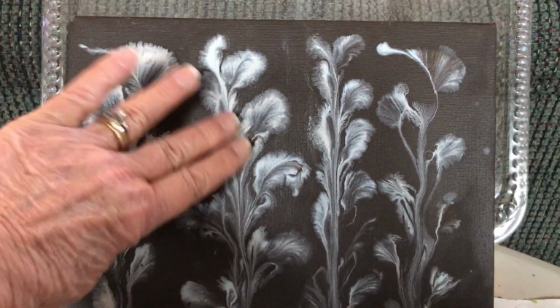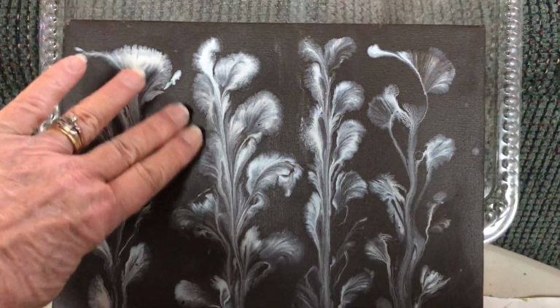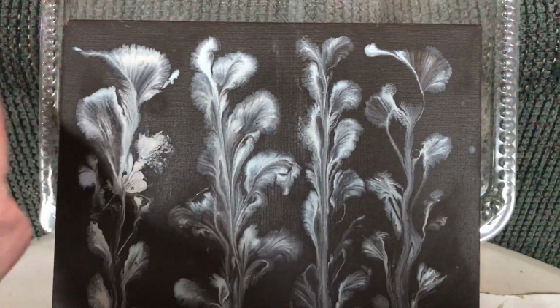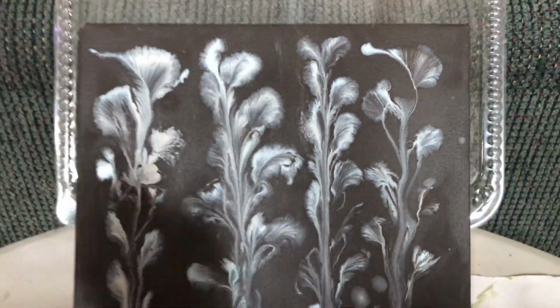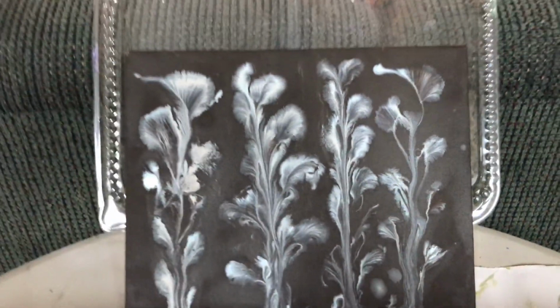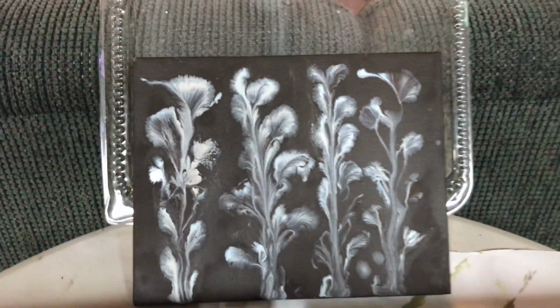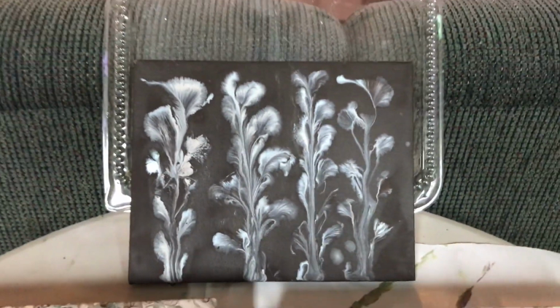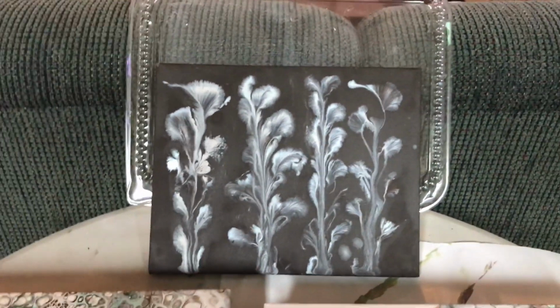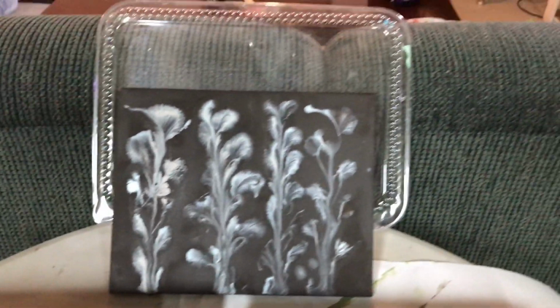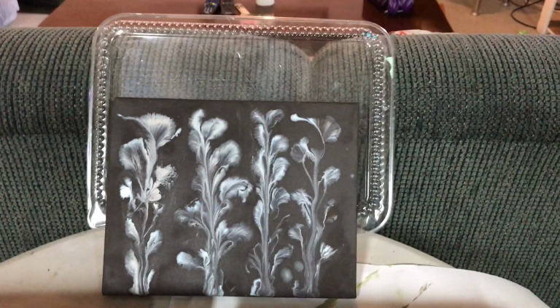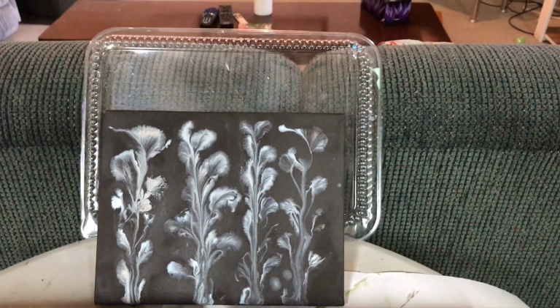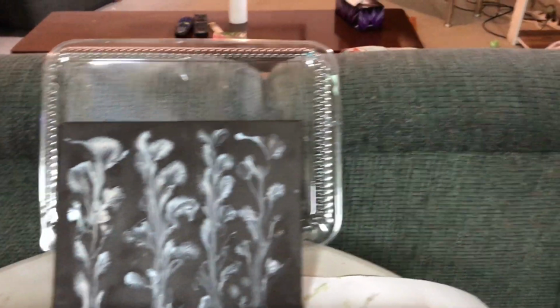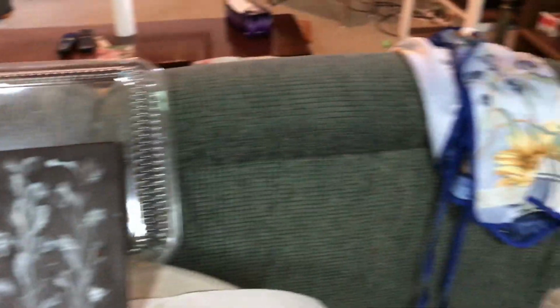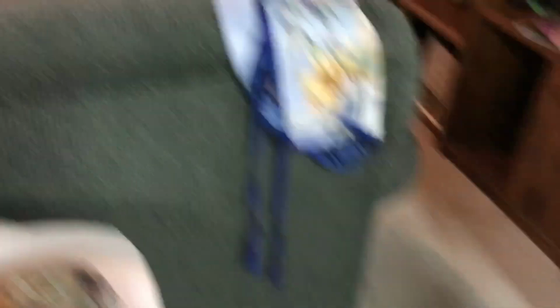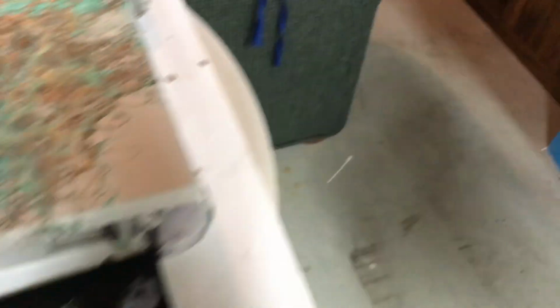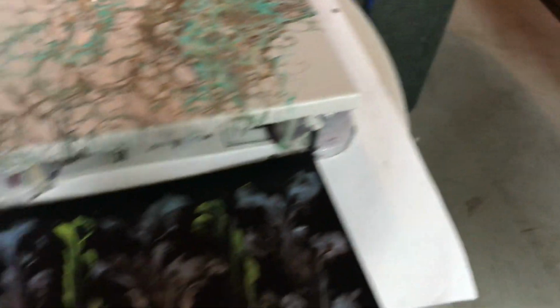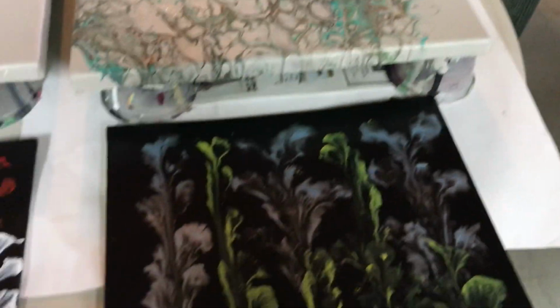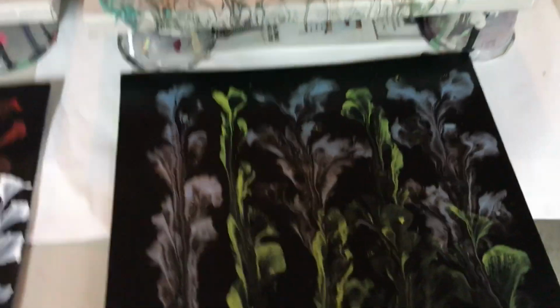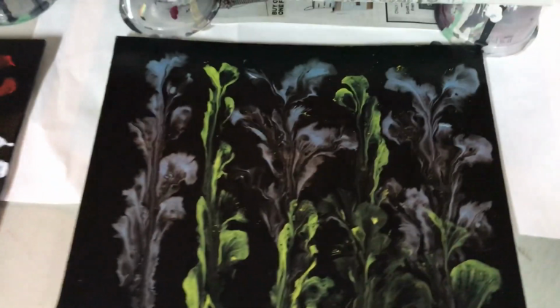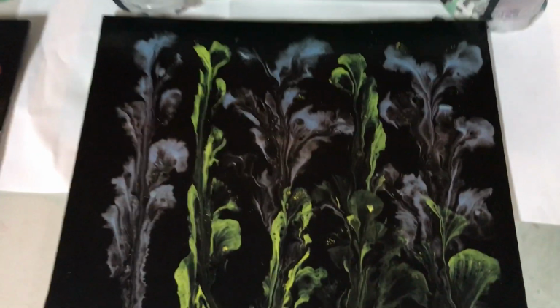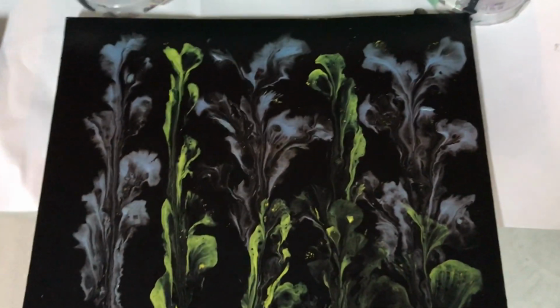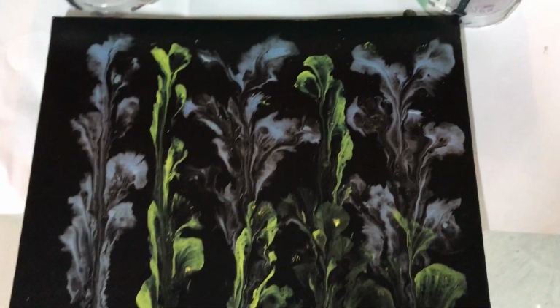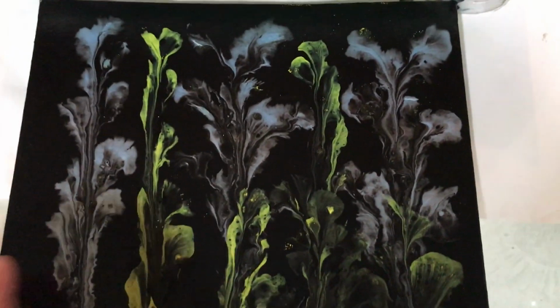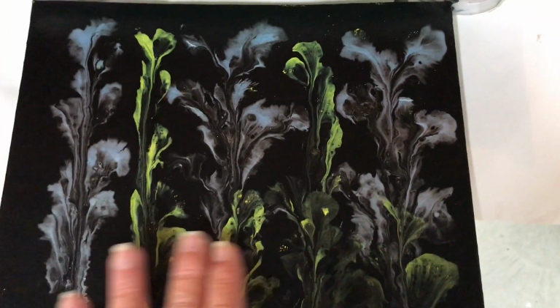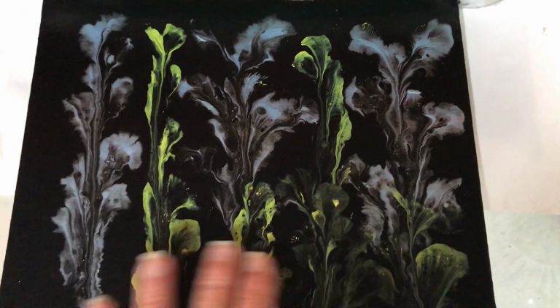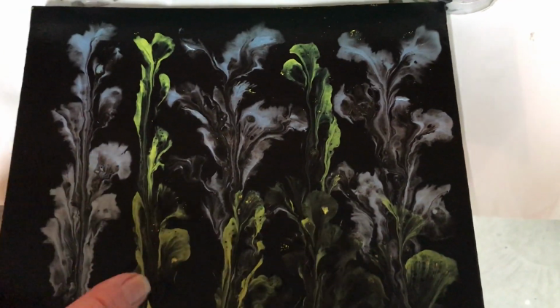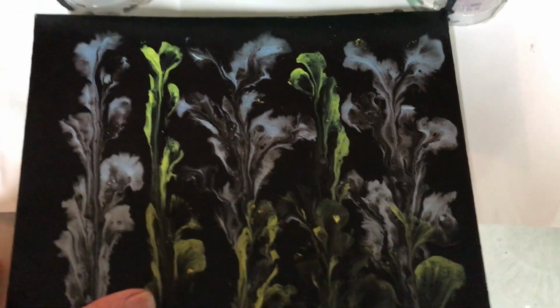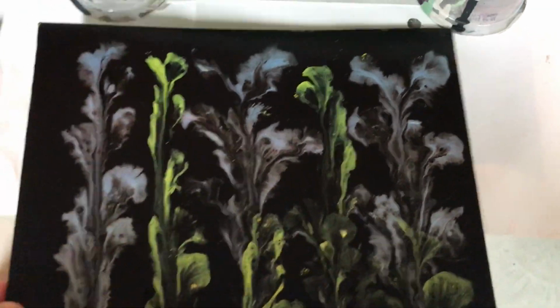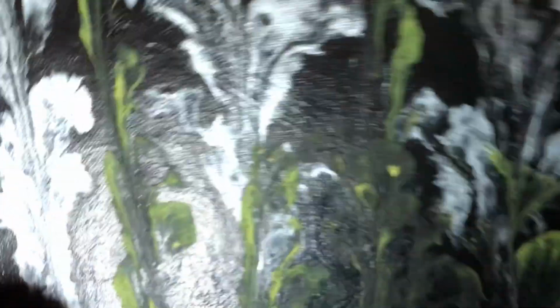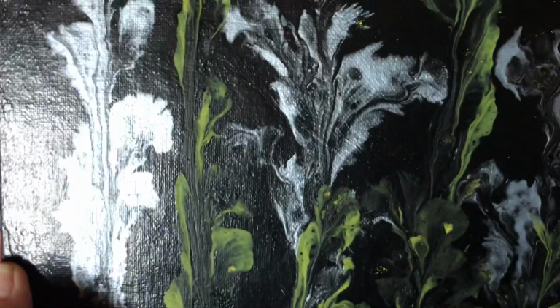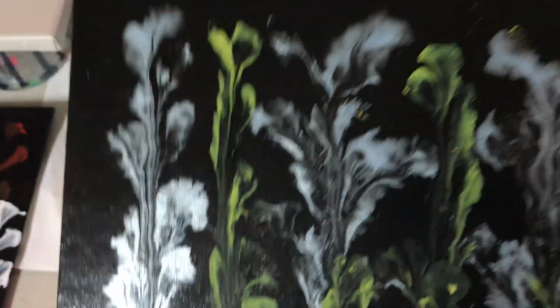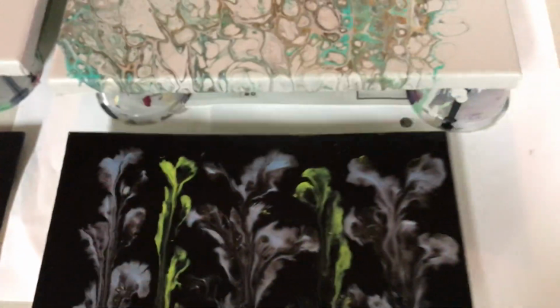I have some others that have dried nicely. This one I believe was Artist Loft black — it dried shiny.